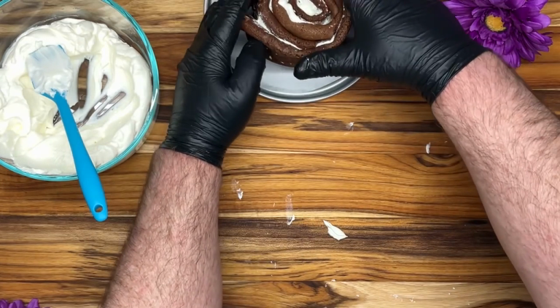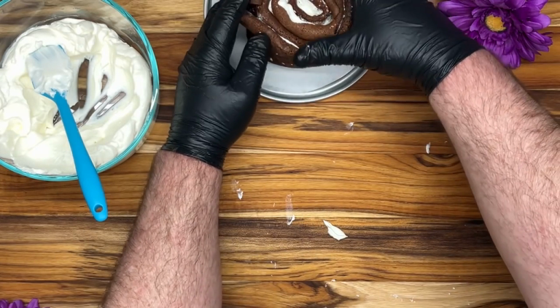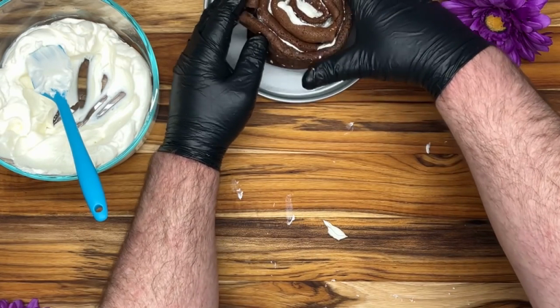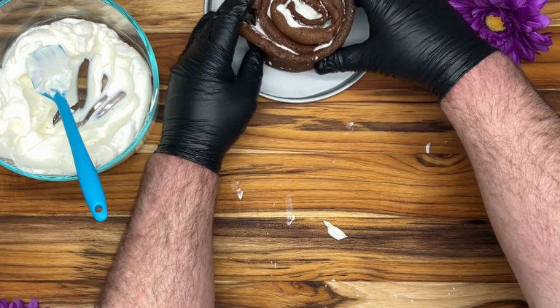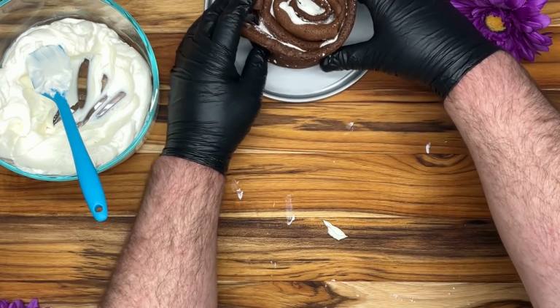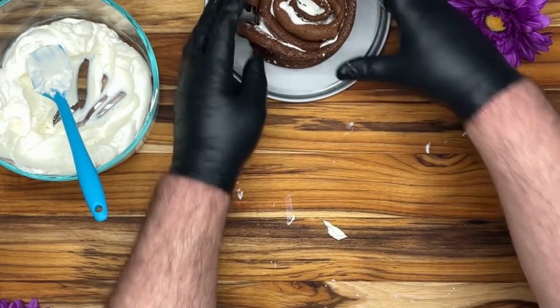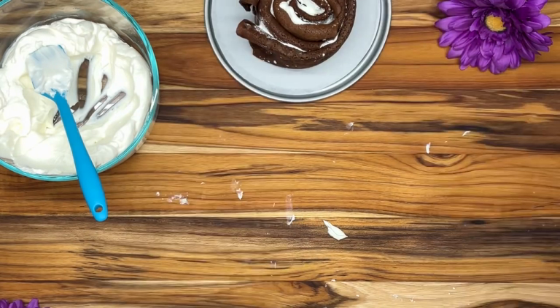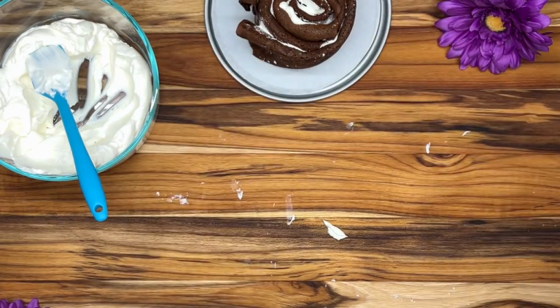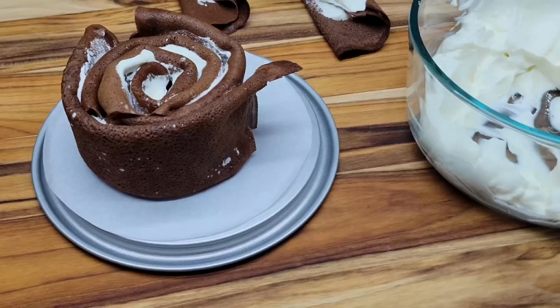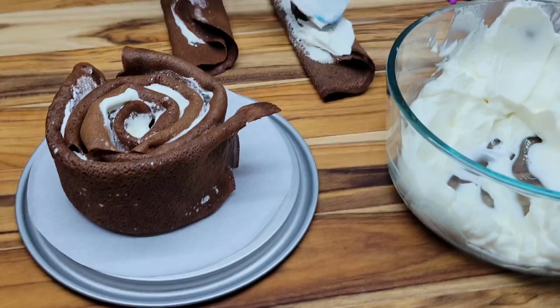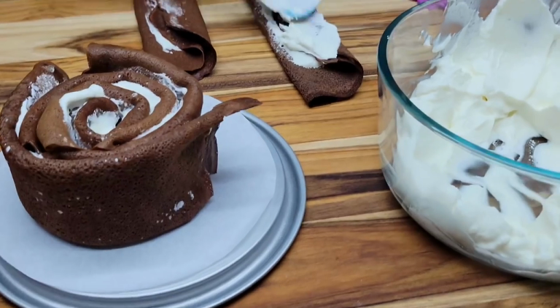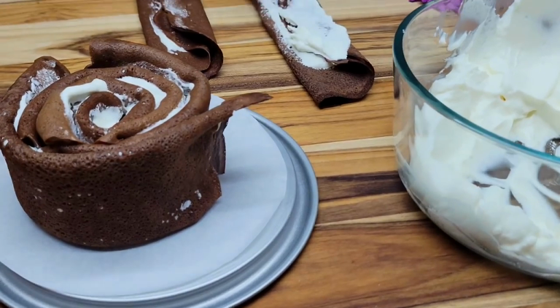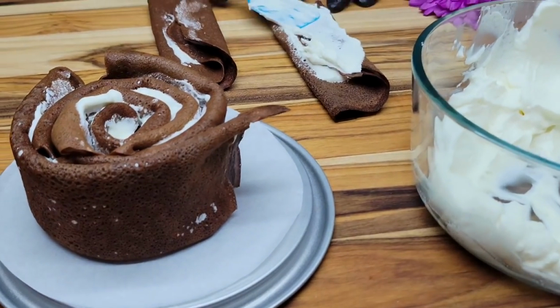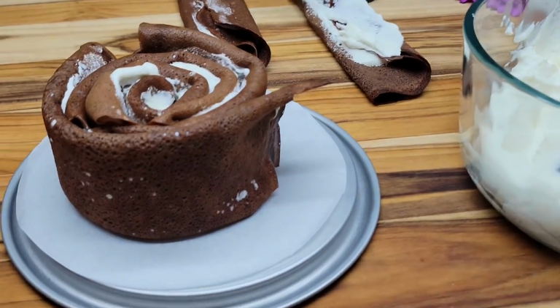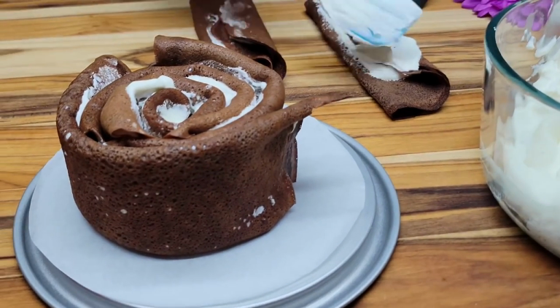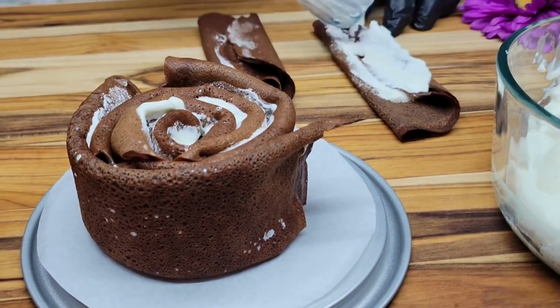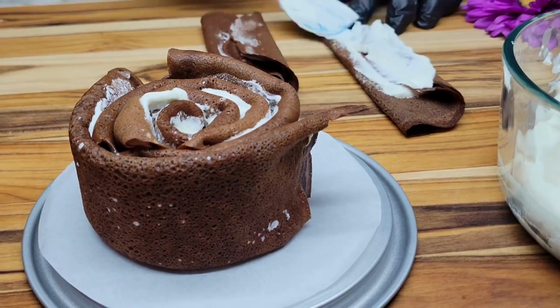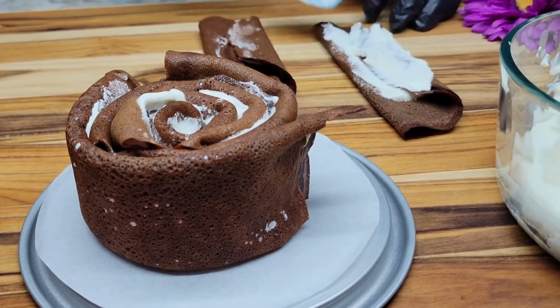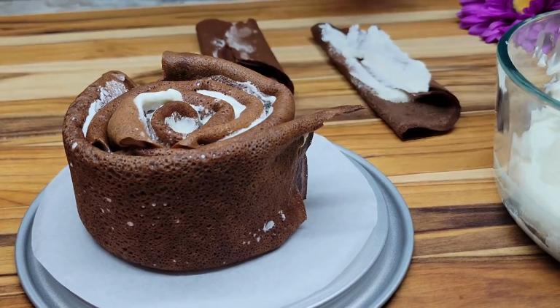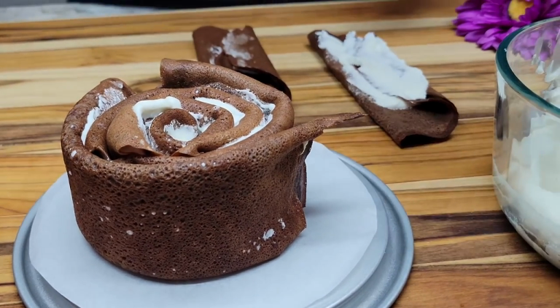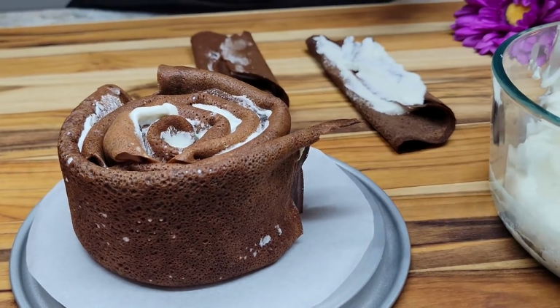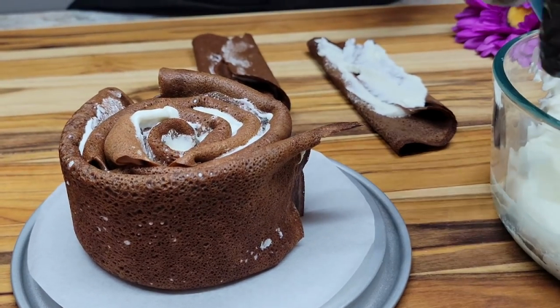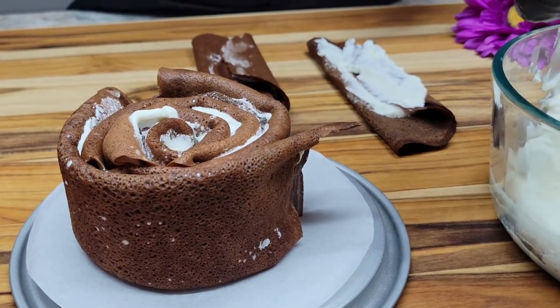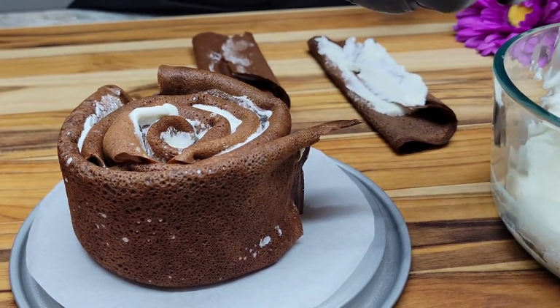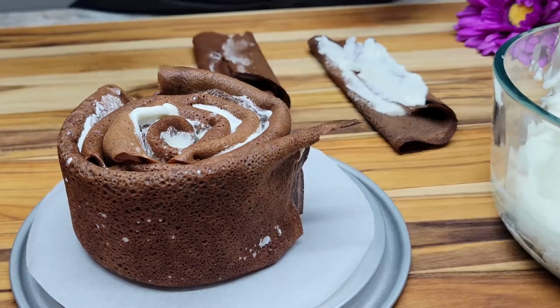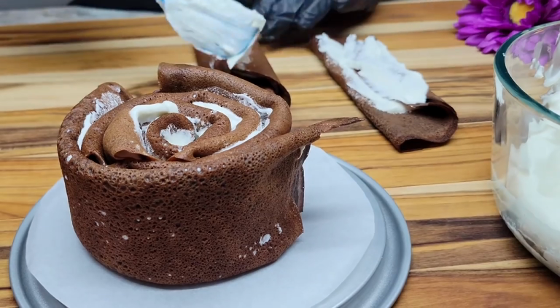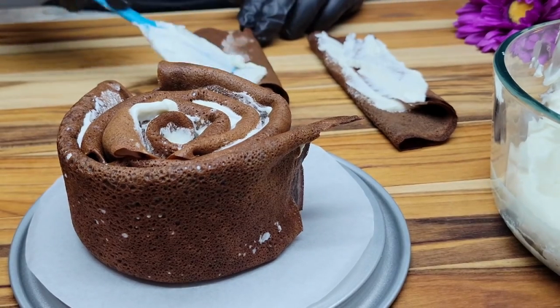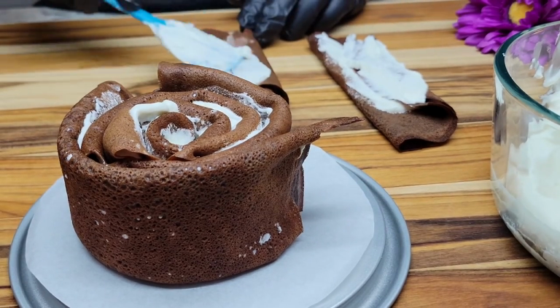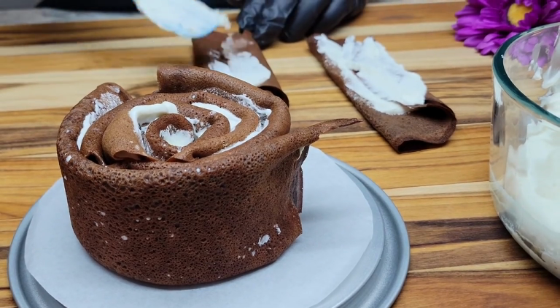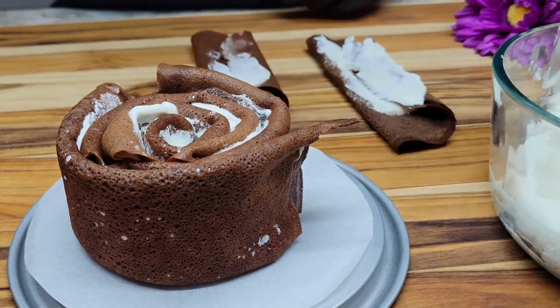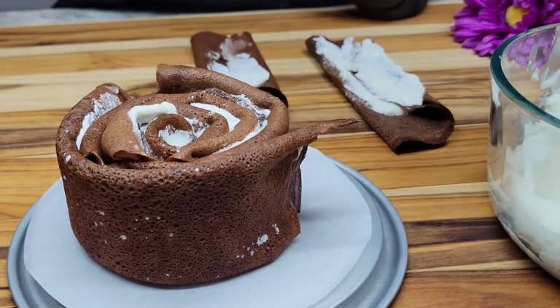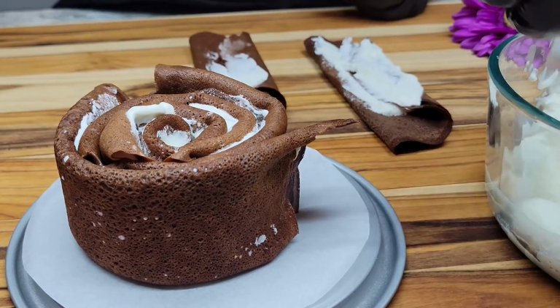Now we are going to add a few together in a tart. This is a spring form pan, so this is the base of it, and we are just going to keep adding layers to it now.